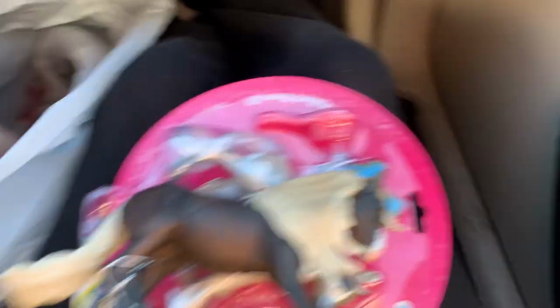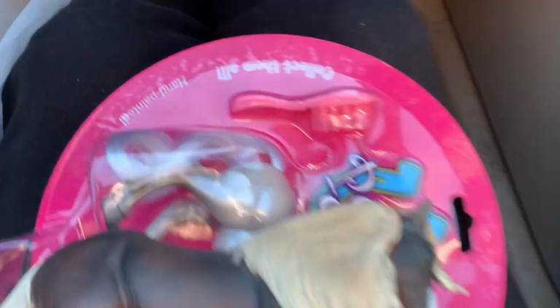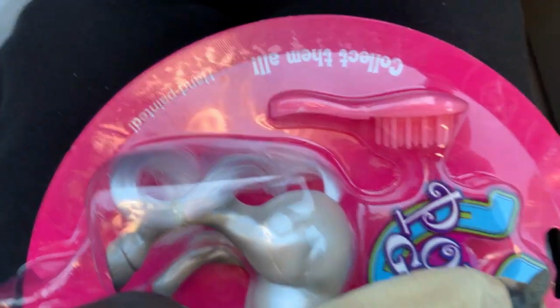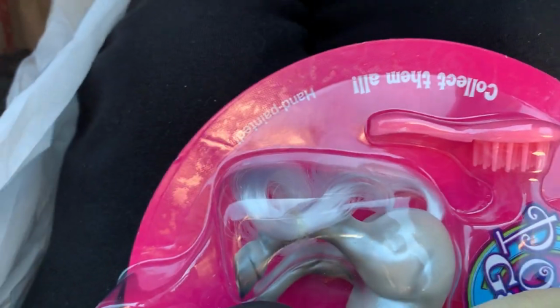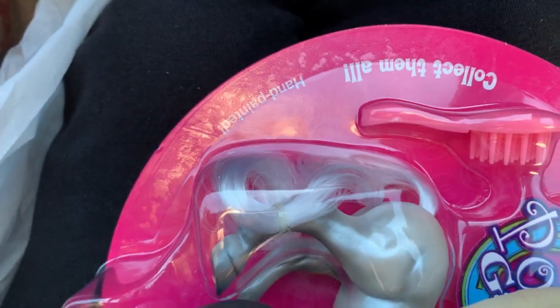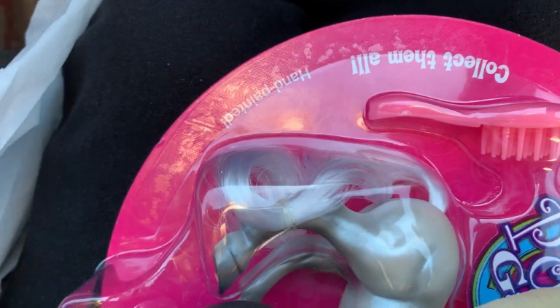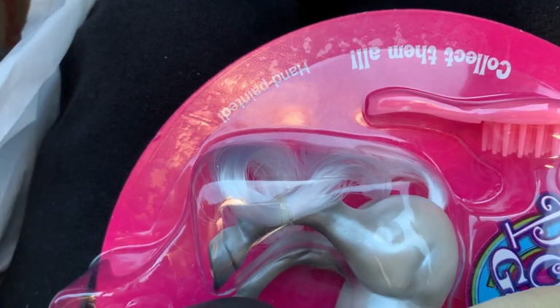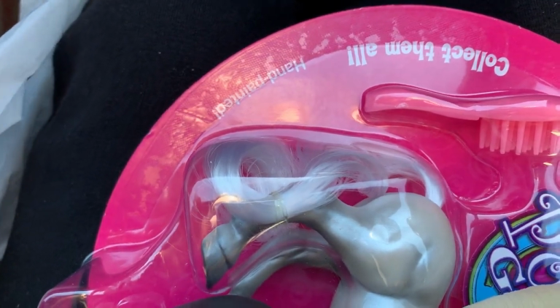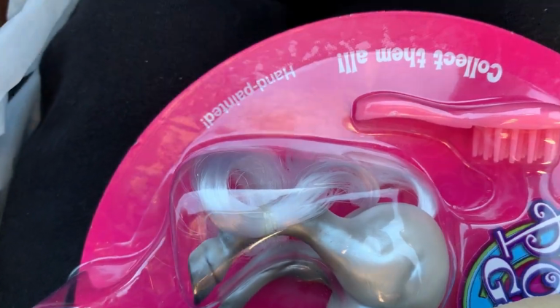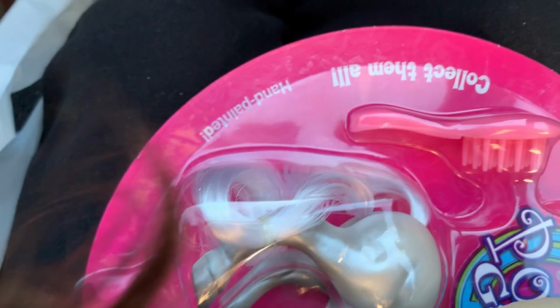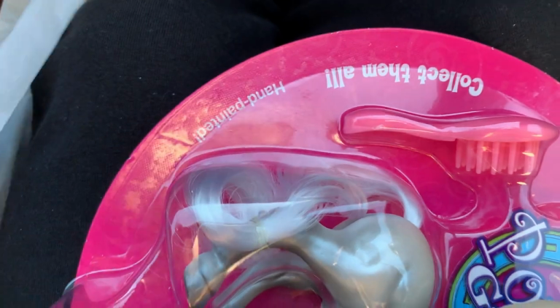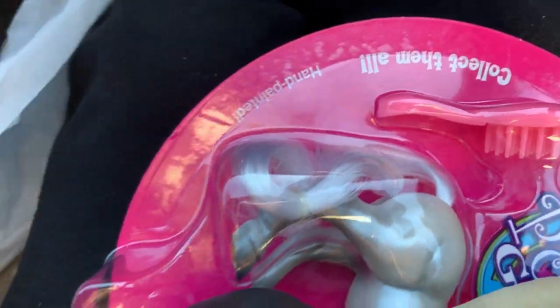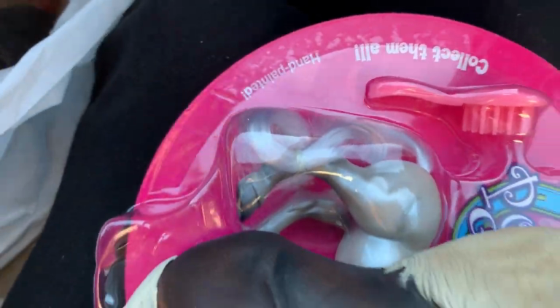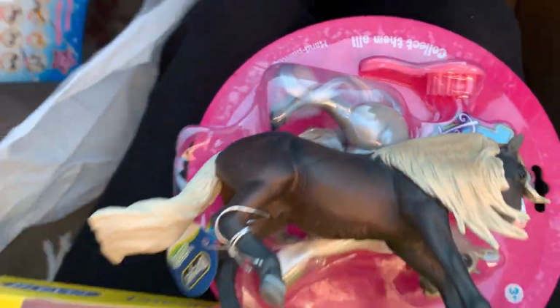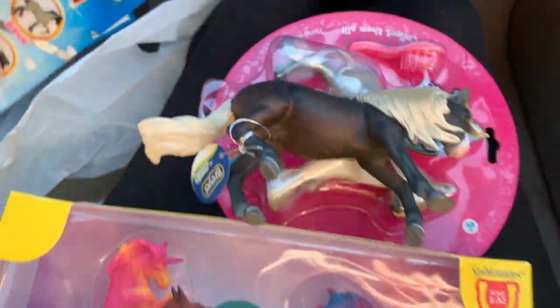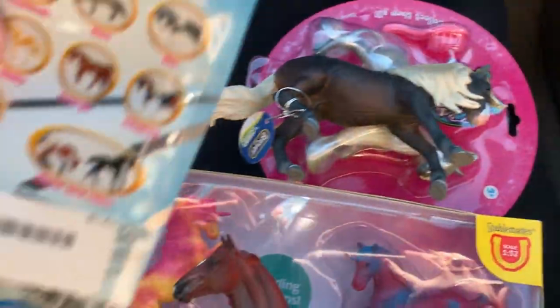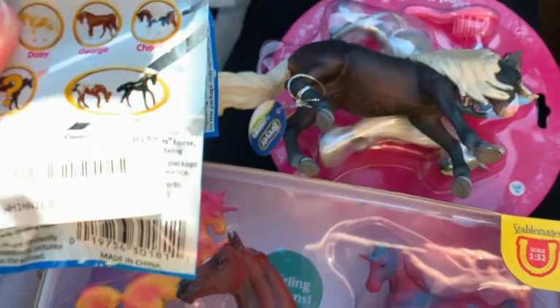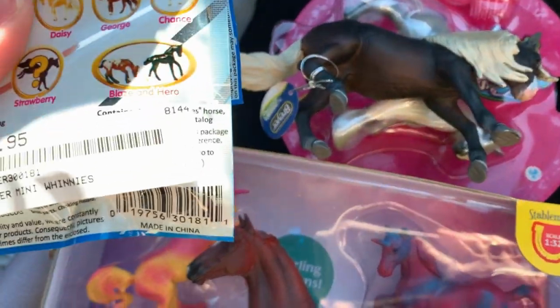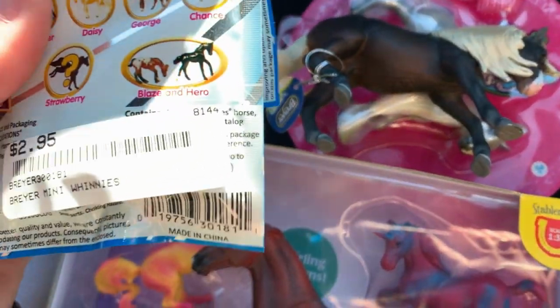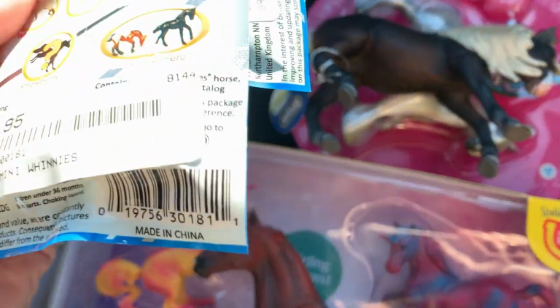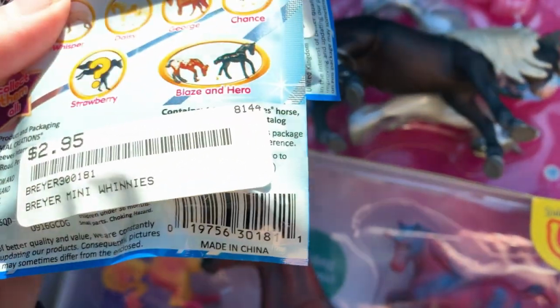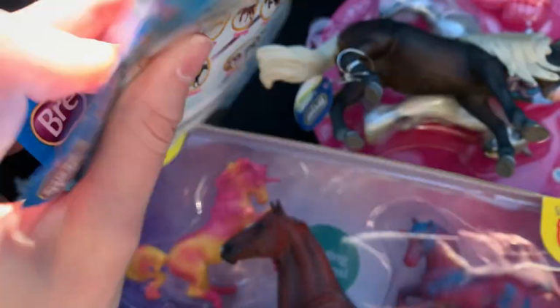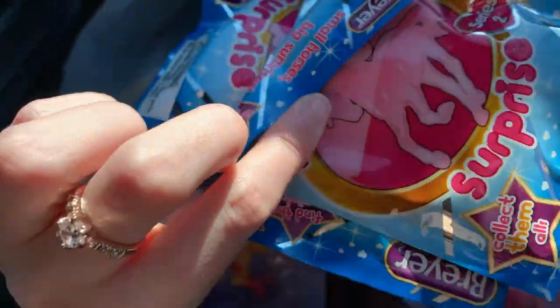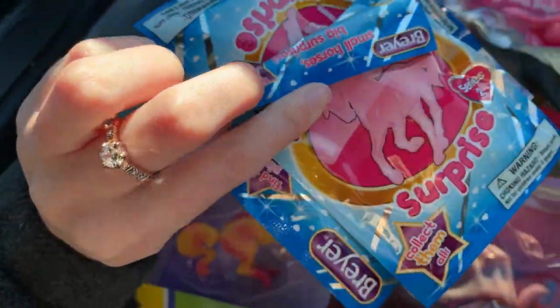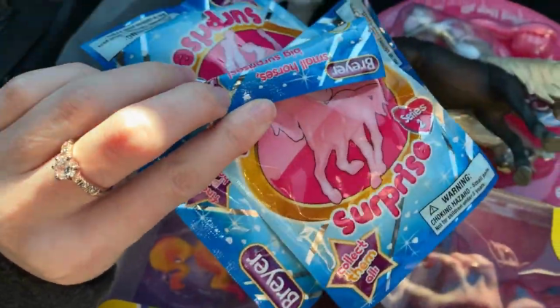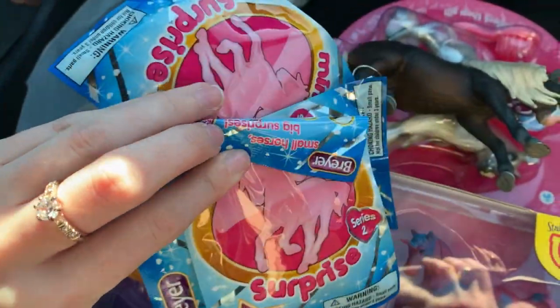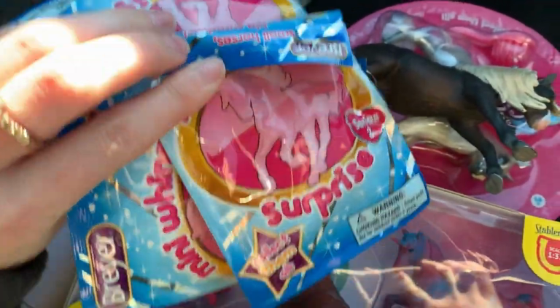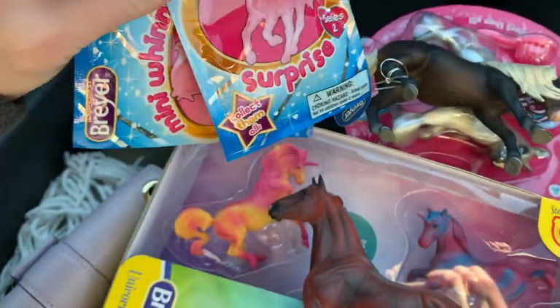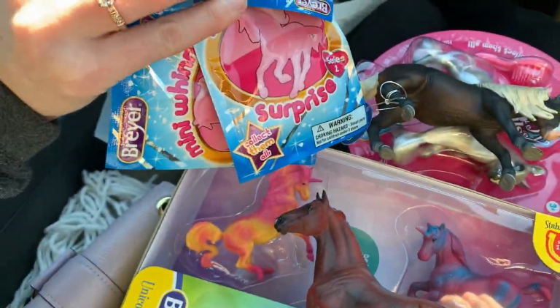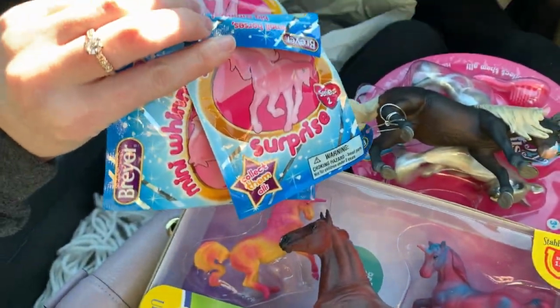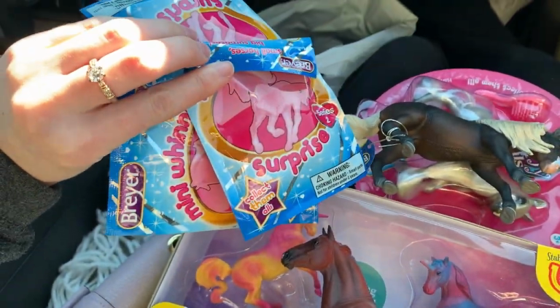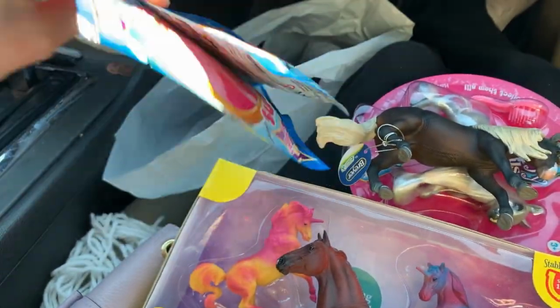The rest of what I got was — they had the old series, or not old series but from 2016 — the Surprise Mini Winnies.